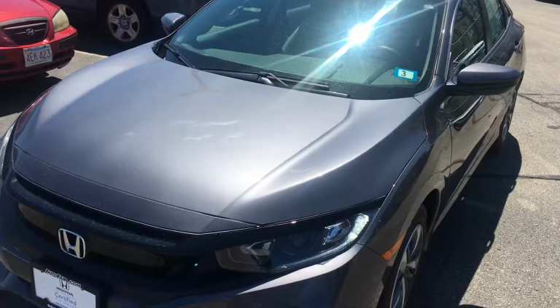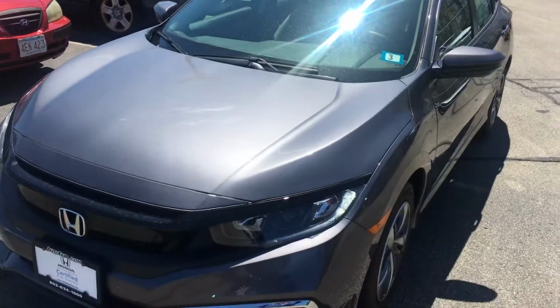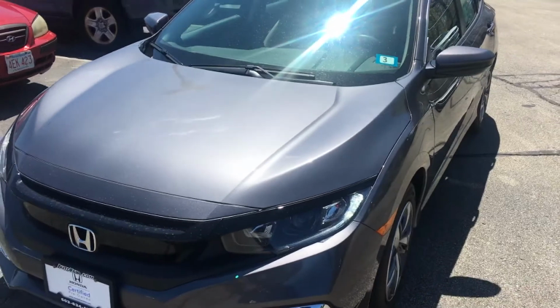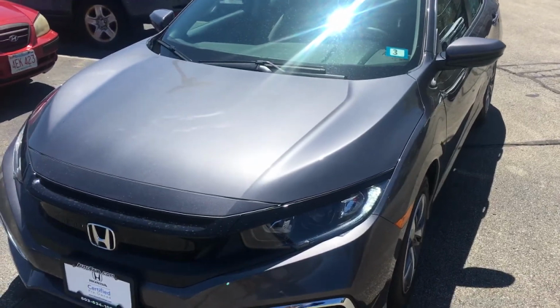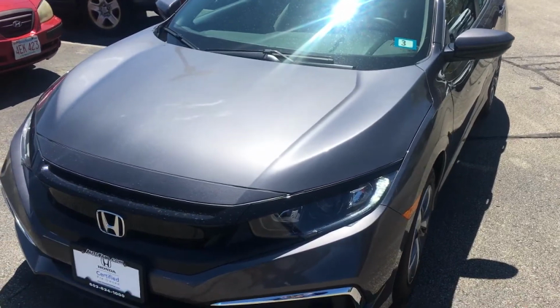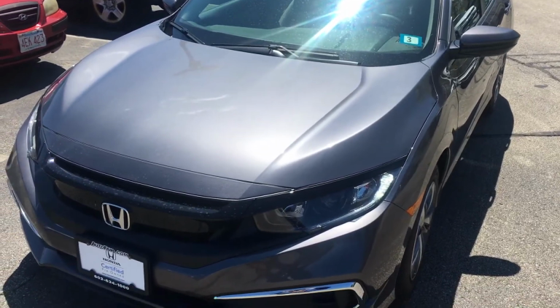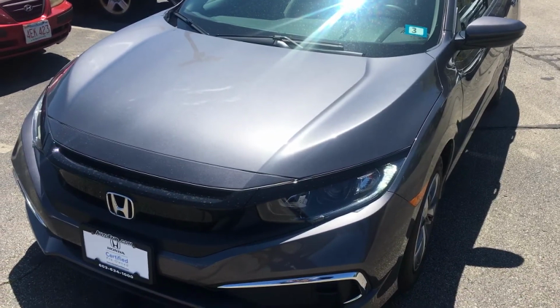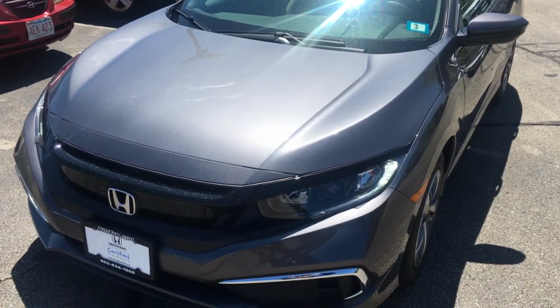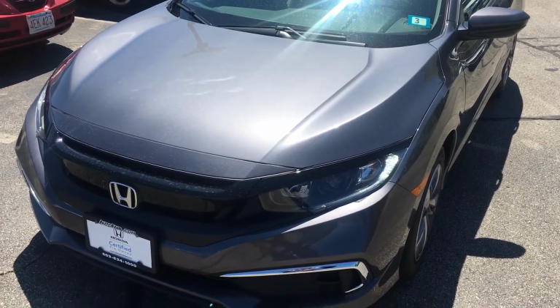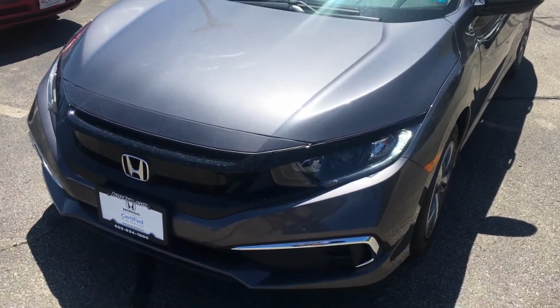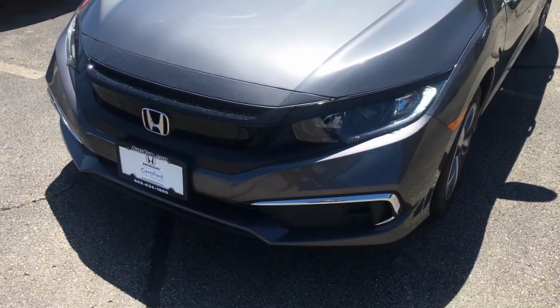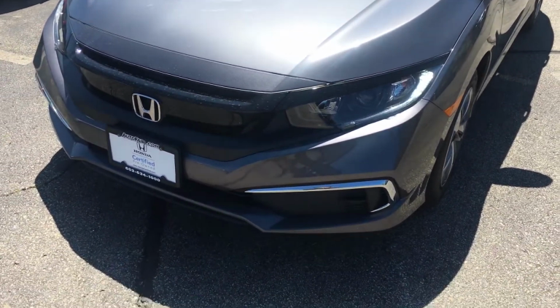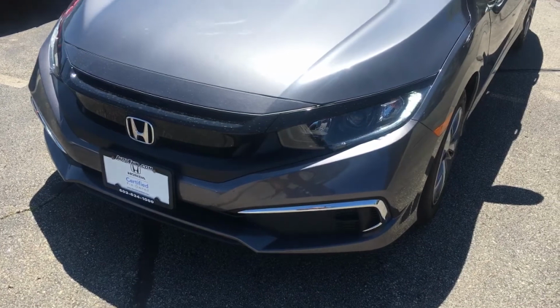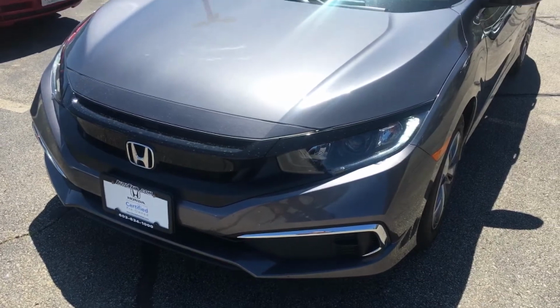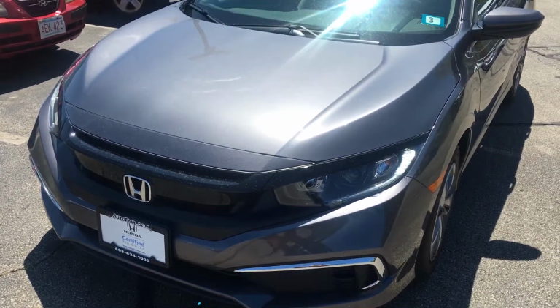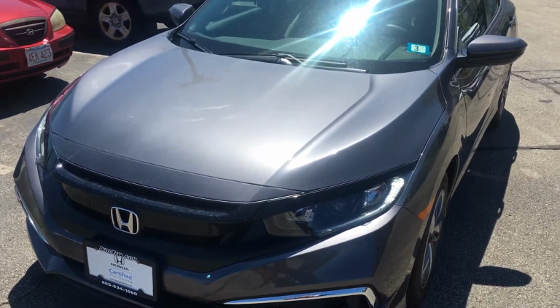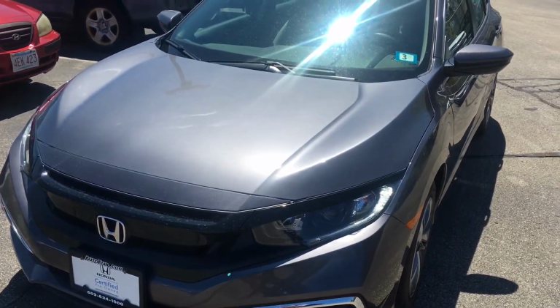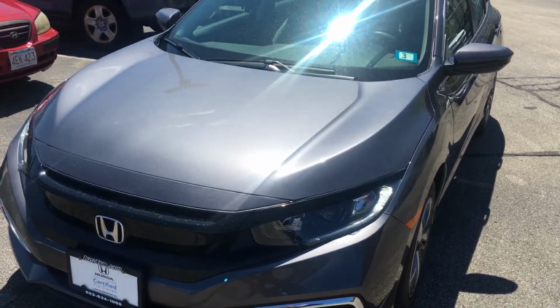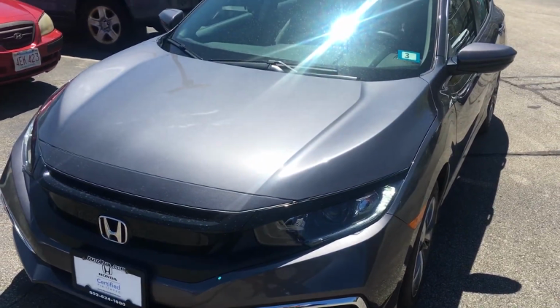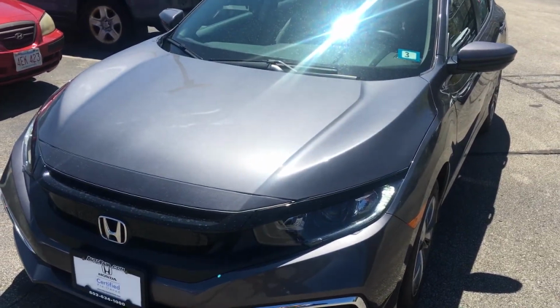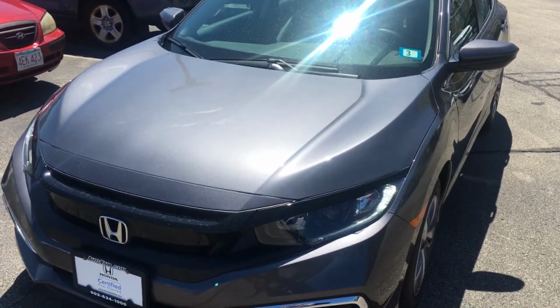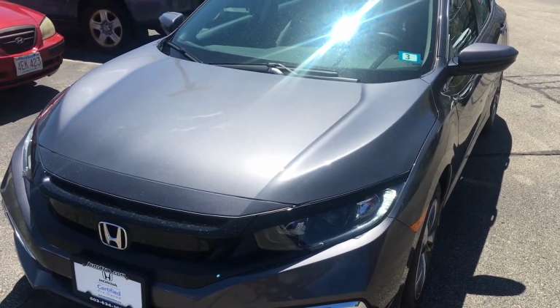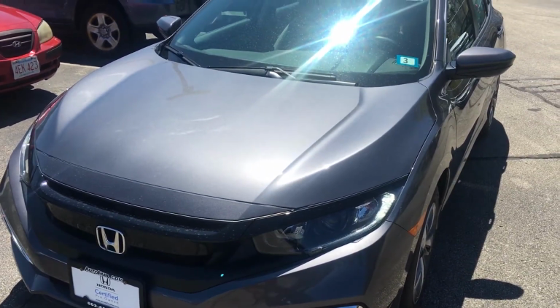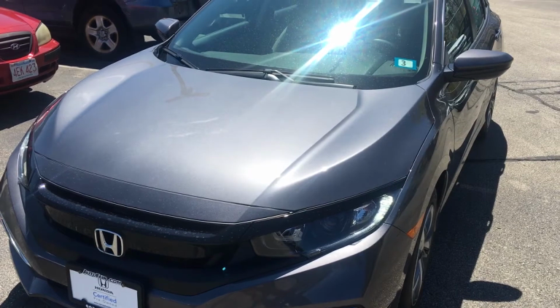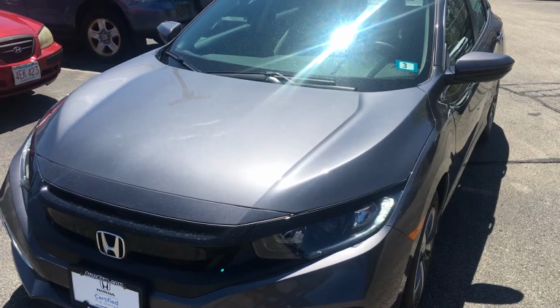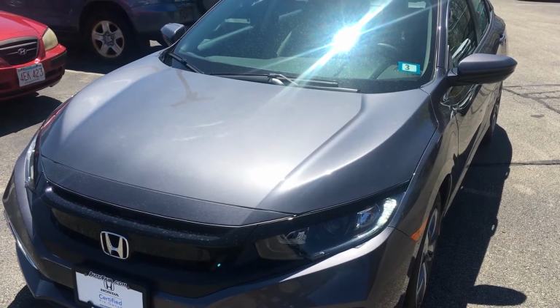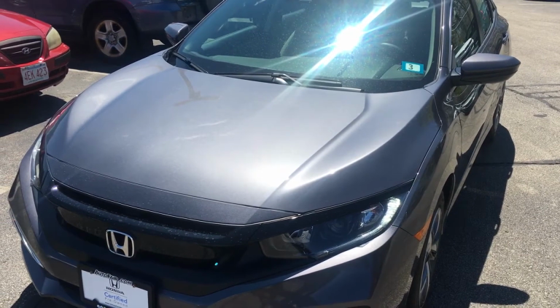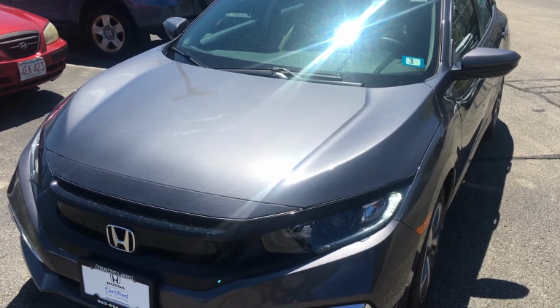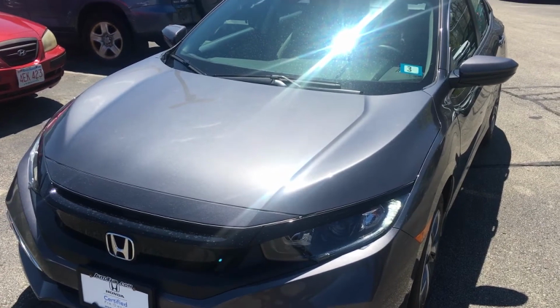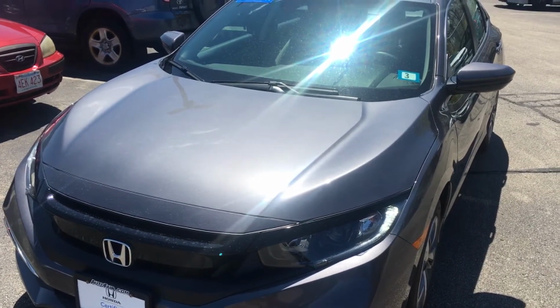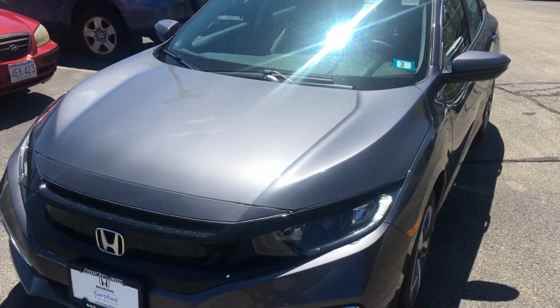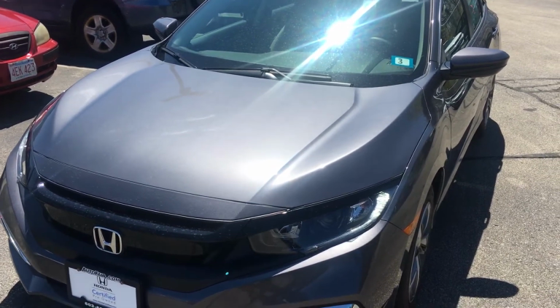Hello, this is Sani at AutoFair Honda. Alex at our BDC department asked me to make this short video for you. This is a pre-owned Honda Certified vehicle — it has up to 100,000 miles of warranty on it, which is a very nice warranty, much better than a new car.